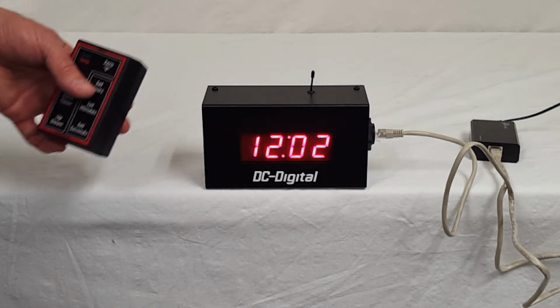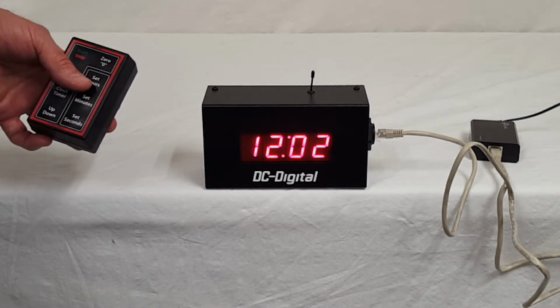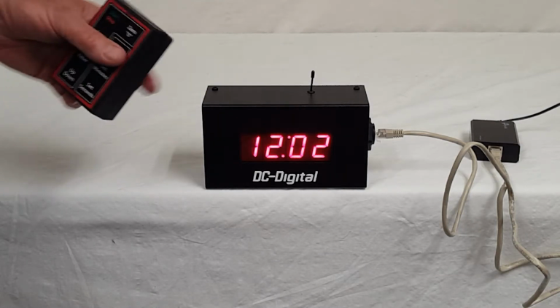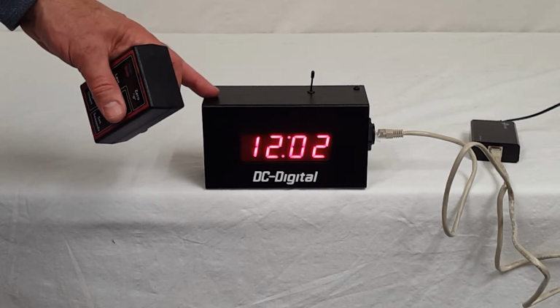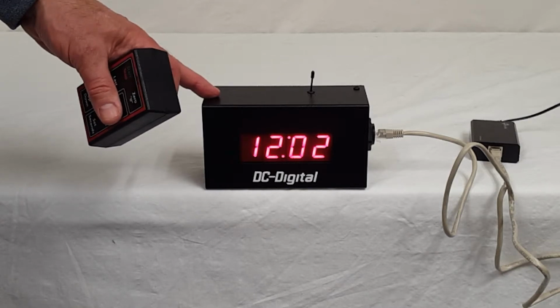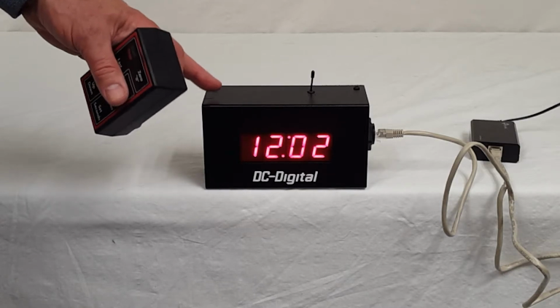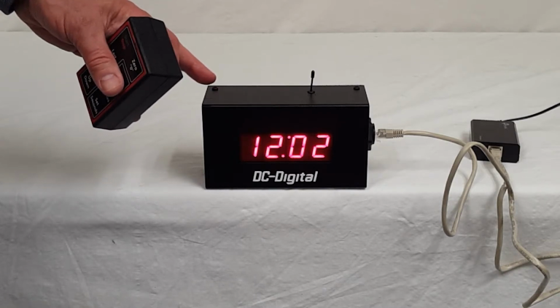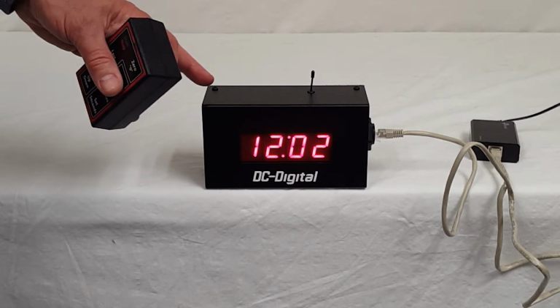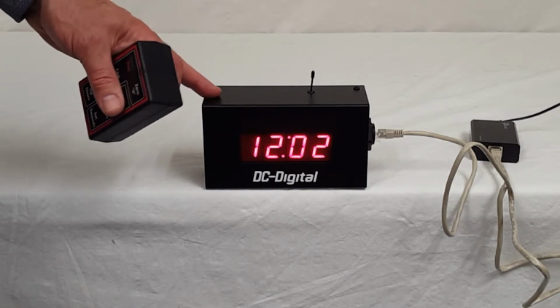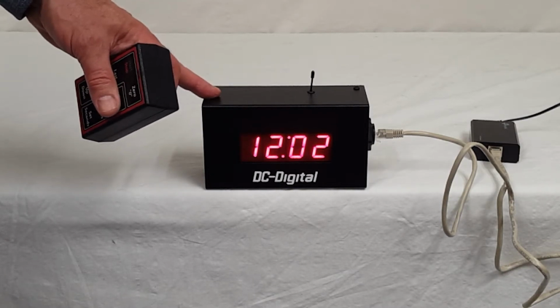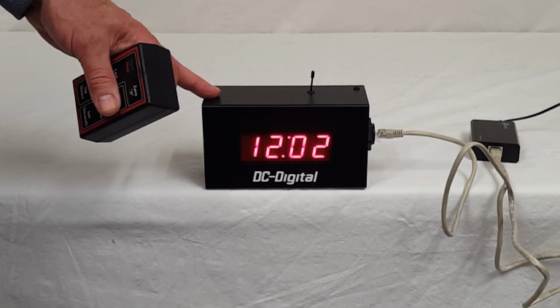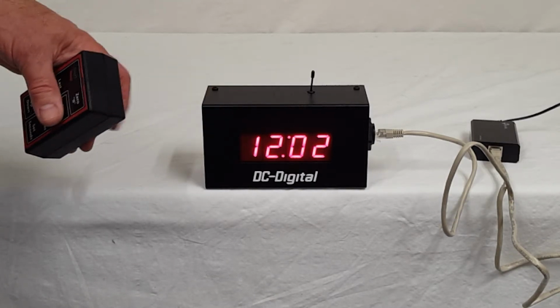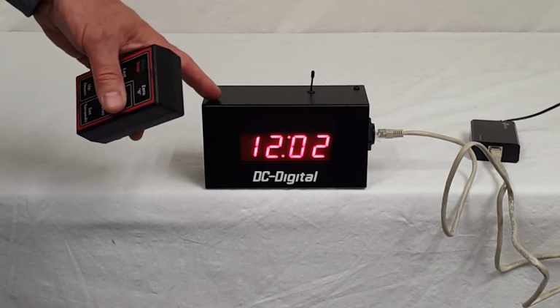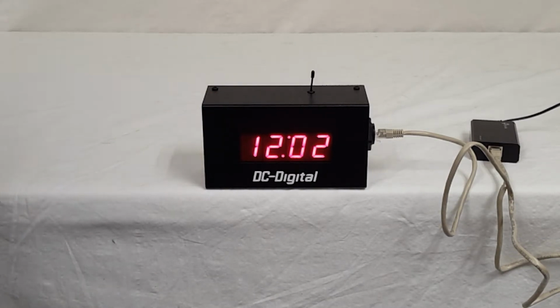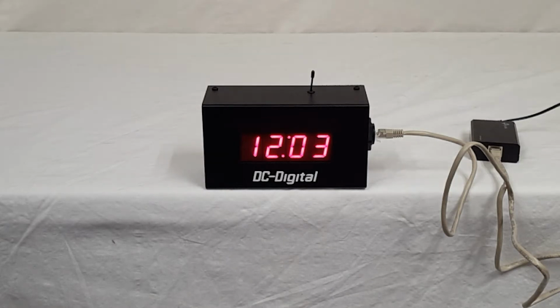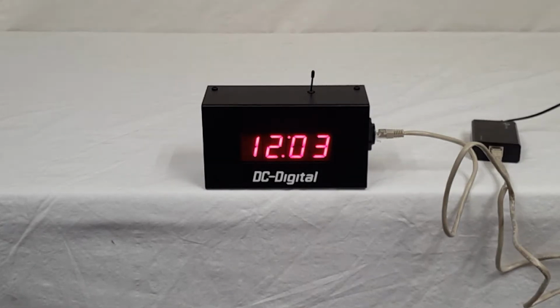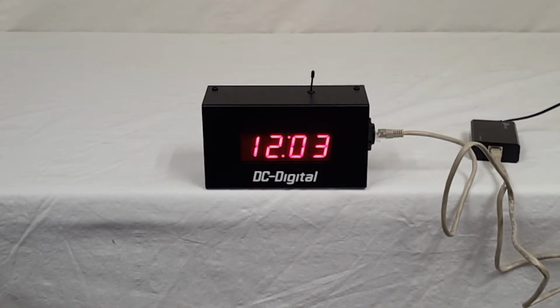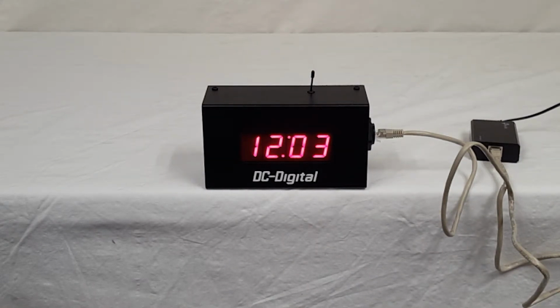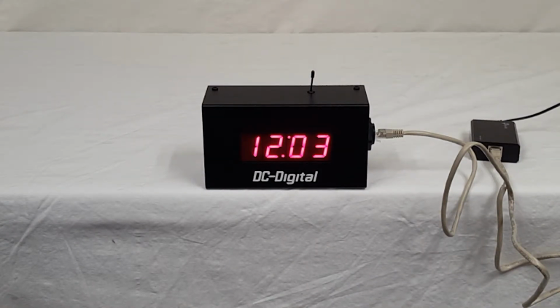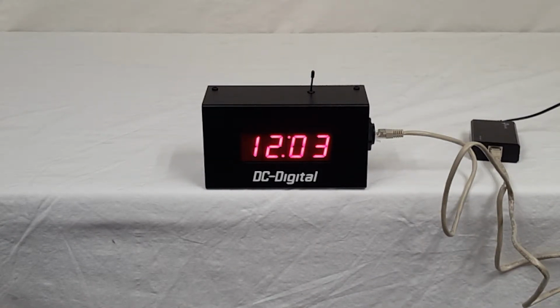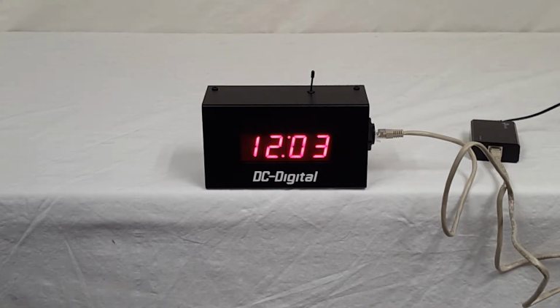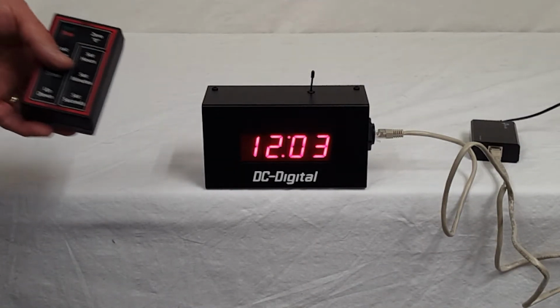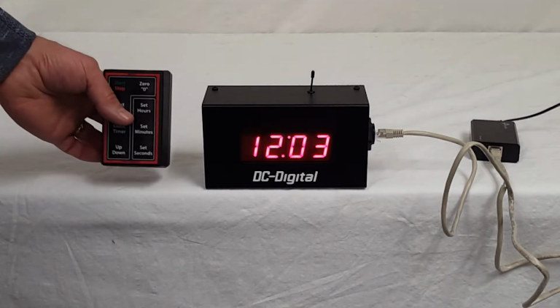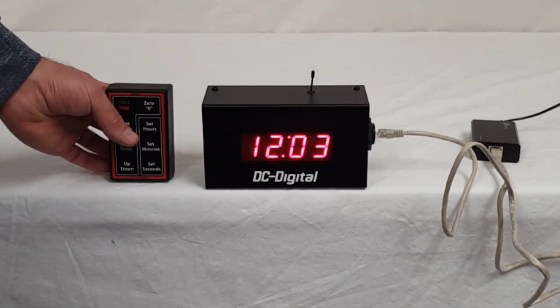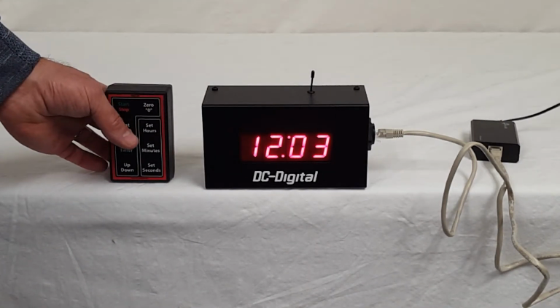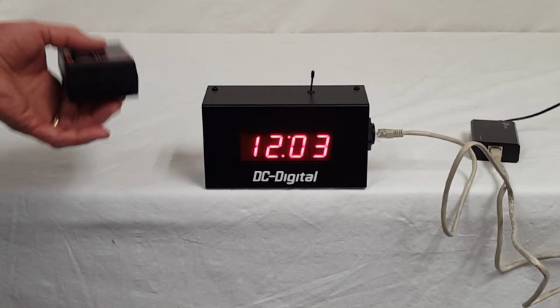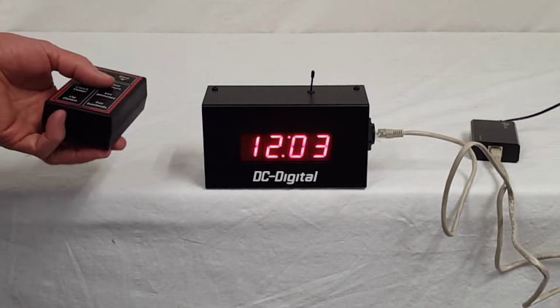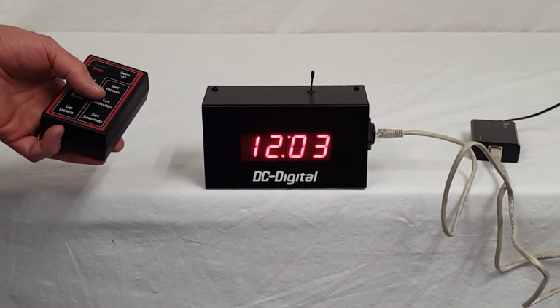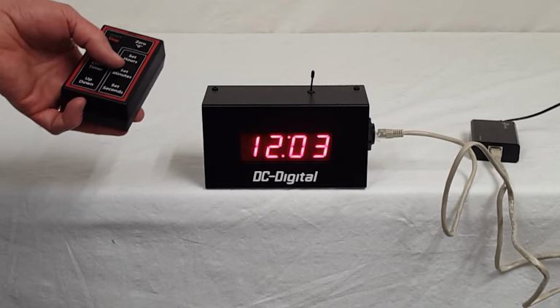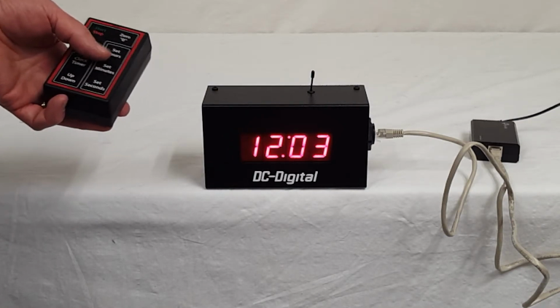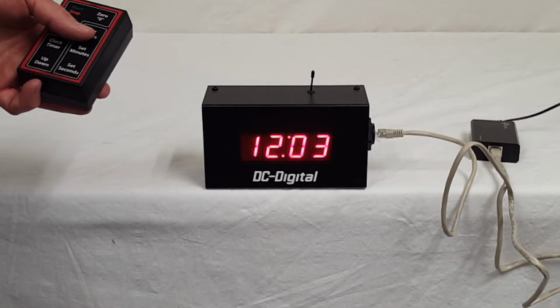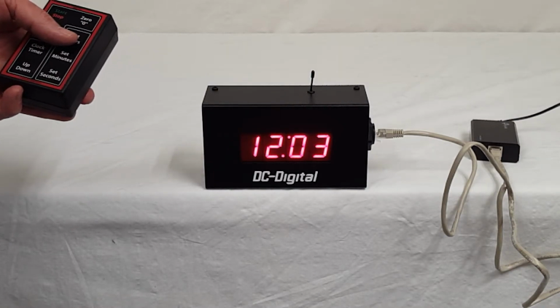This is a multi-function timer, so you can use it to count up a timer, you can use it as a countdown timer, or like you see it right here, it's a time-of-day clock. To set the various functions, you would use your handheld wireless controller.